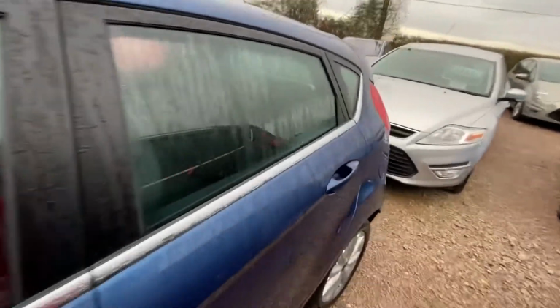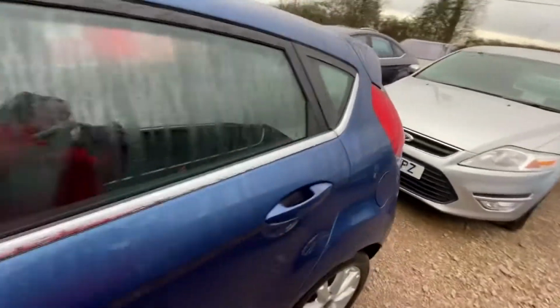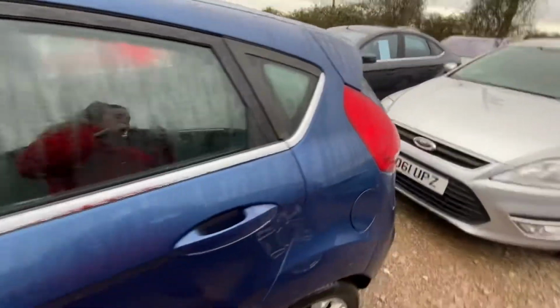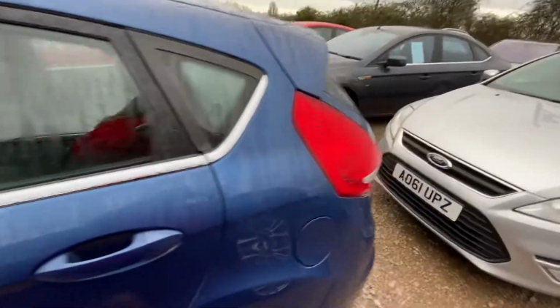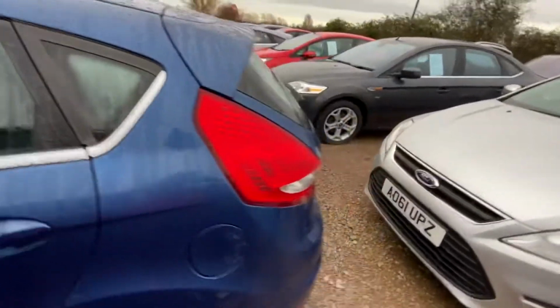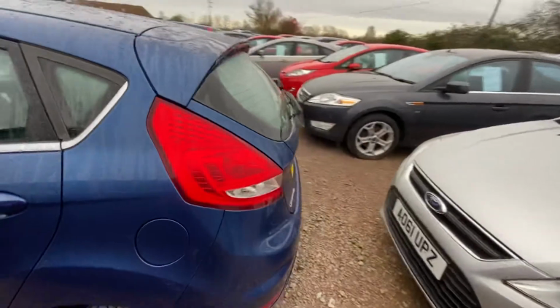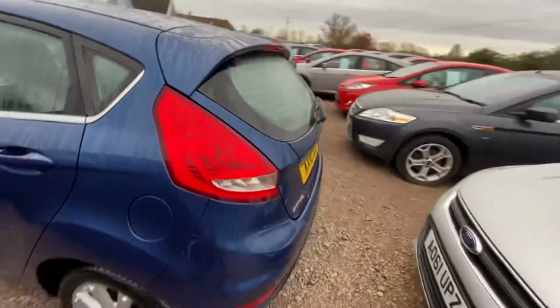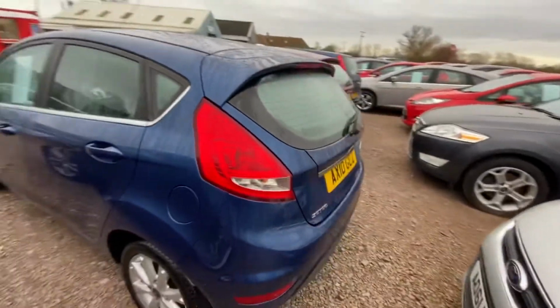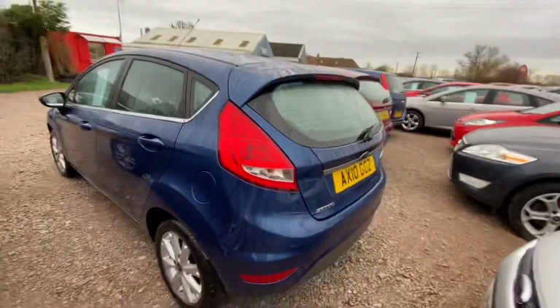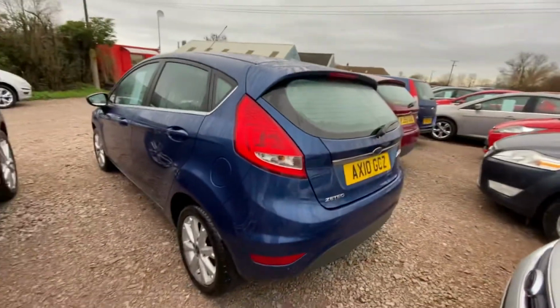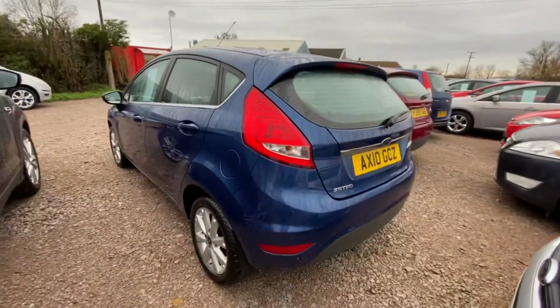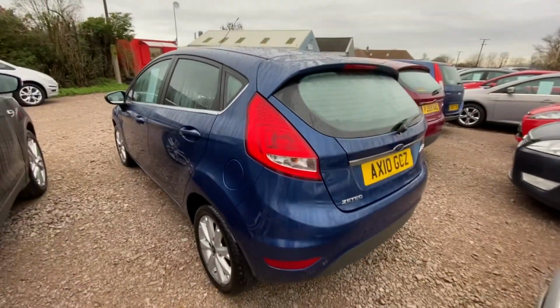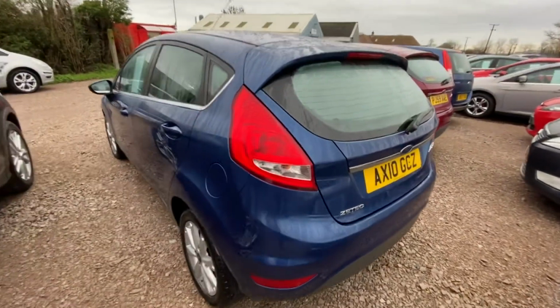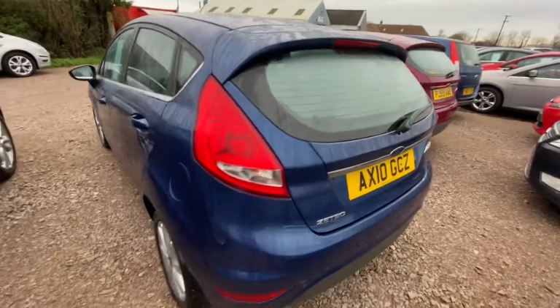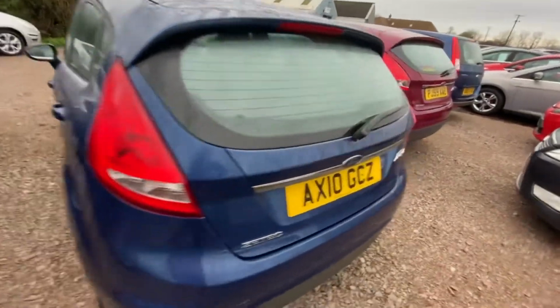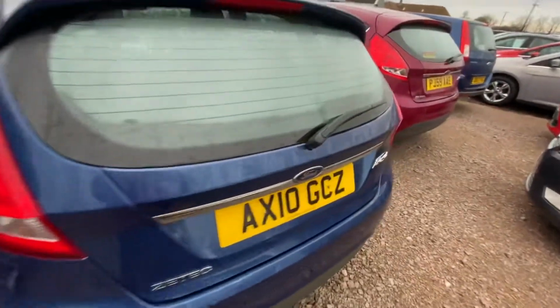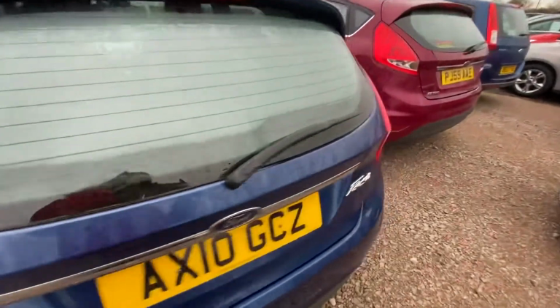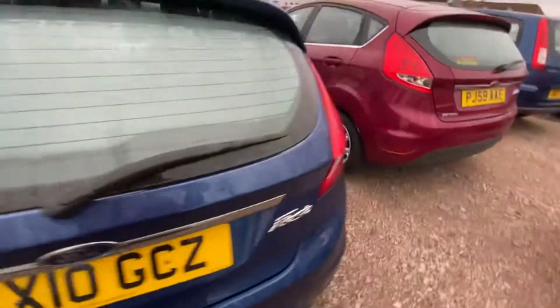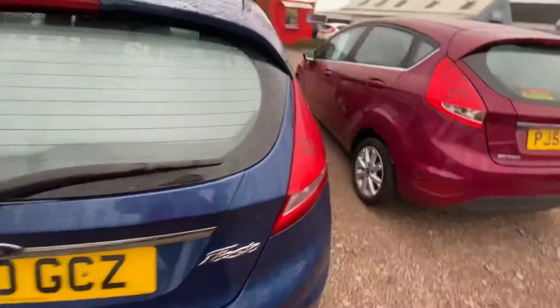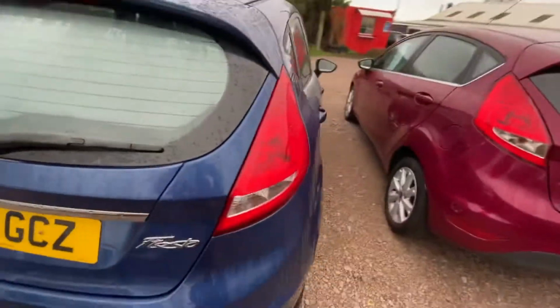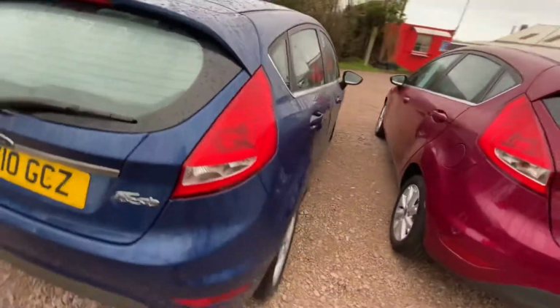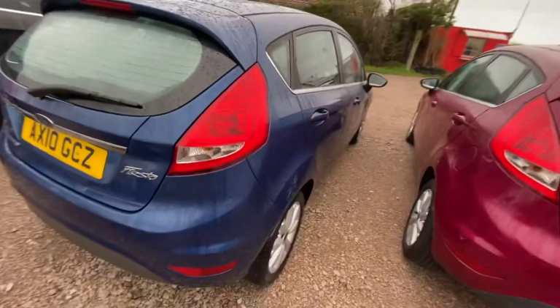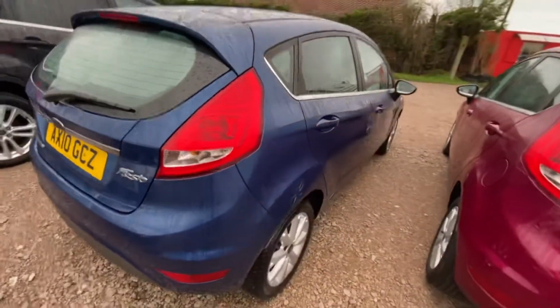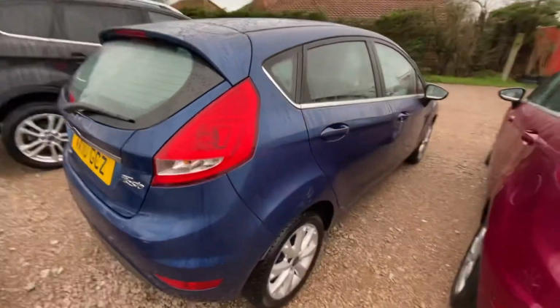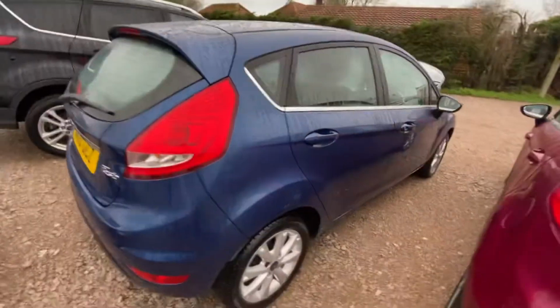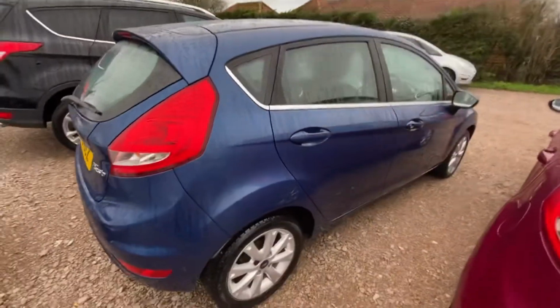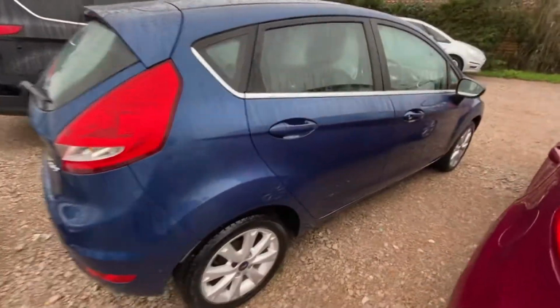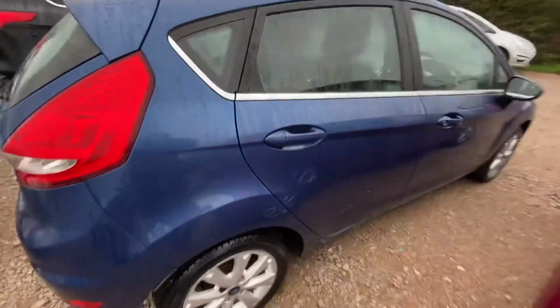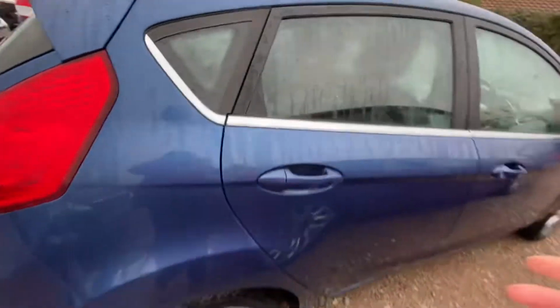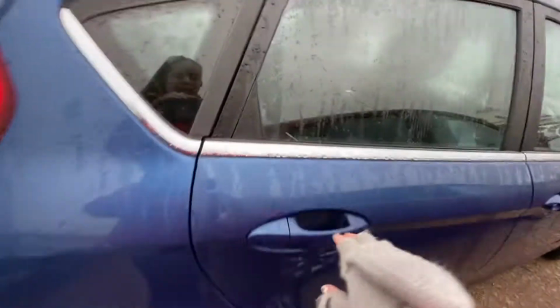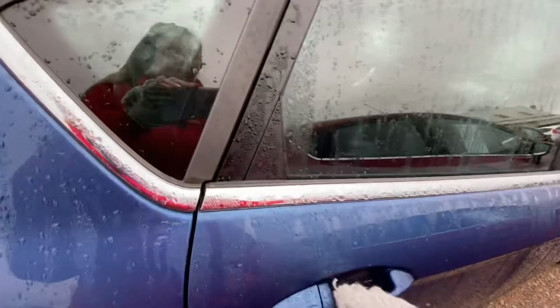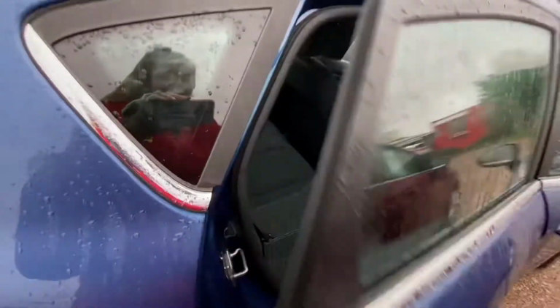This particular car has a full main dealer service history, so it's been really well looked after. When sold with us it's going to be coming with a full MOT, major service and a new cam belt. I'll just show you the interior.